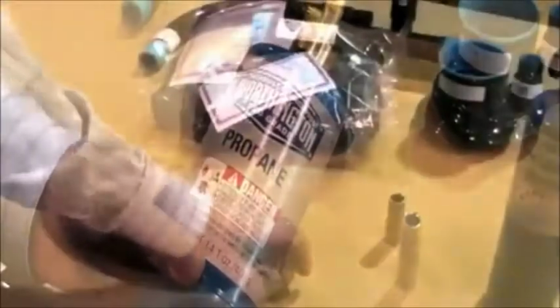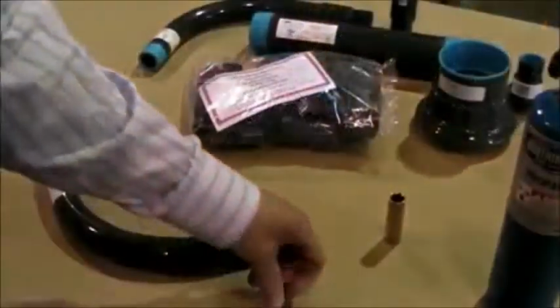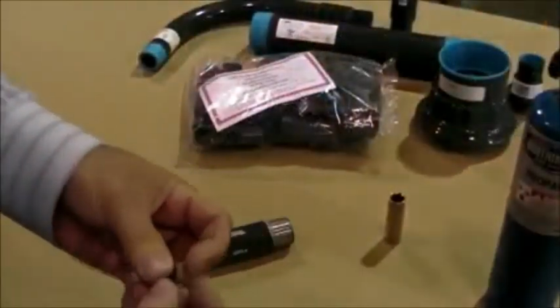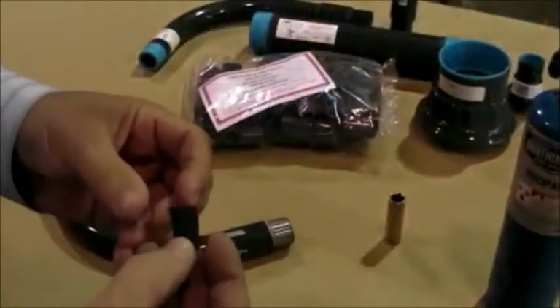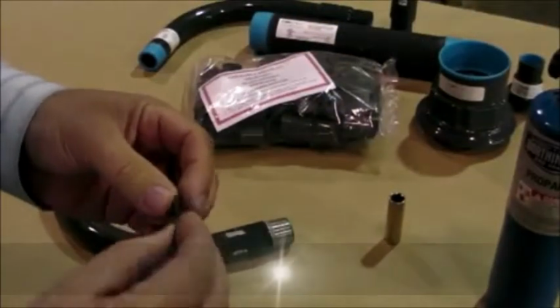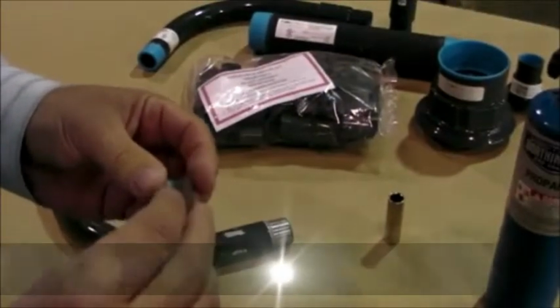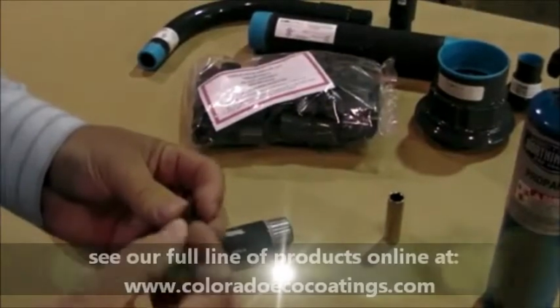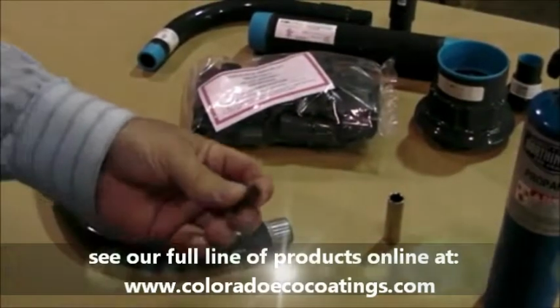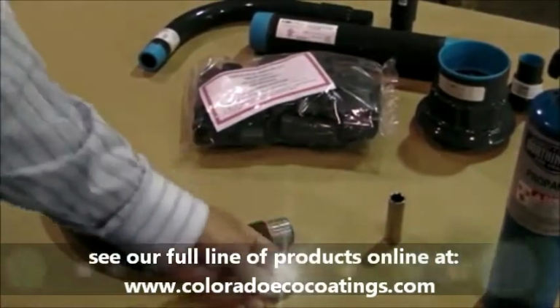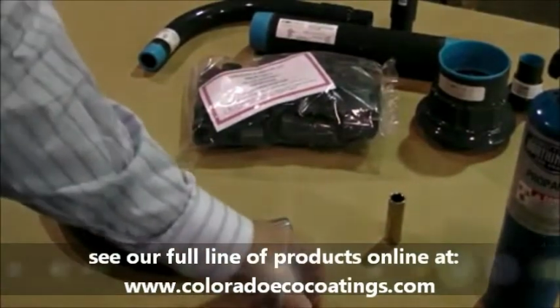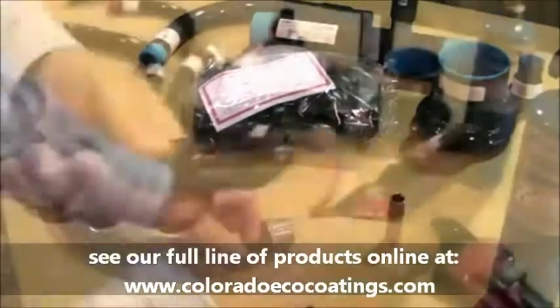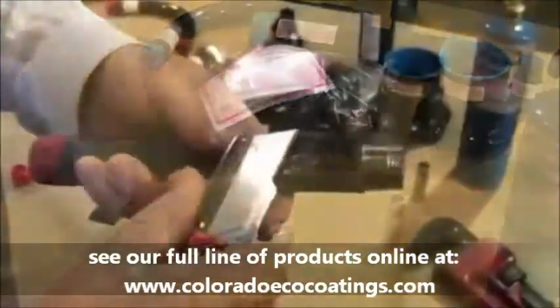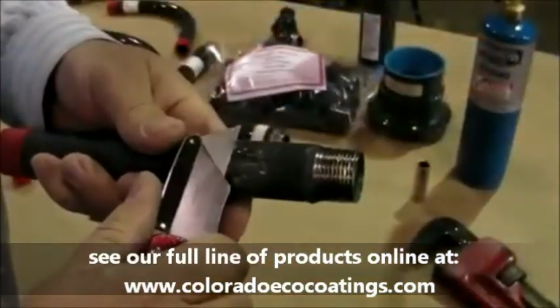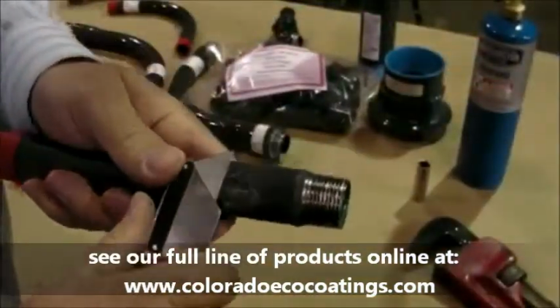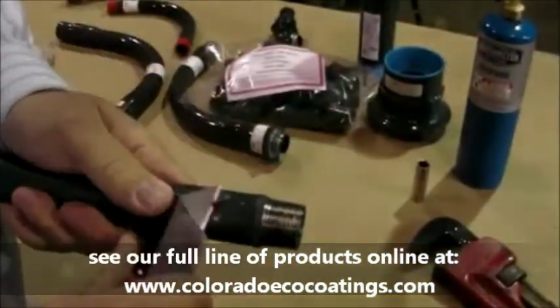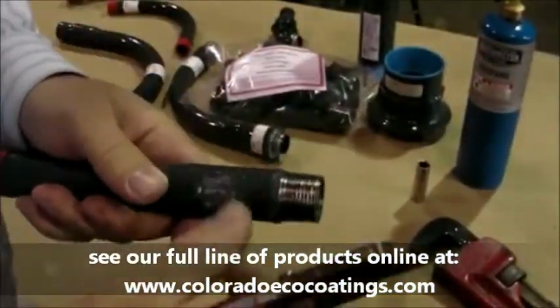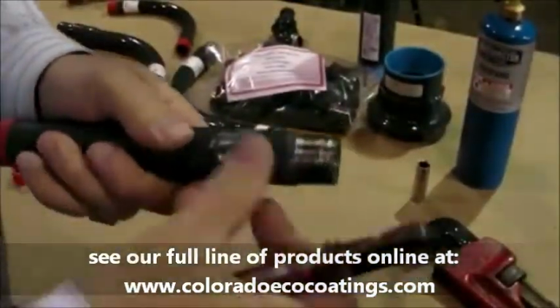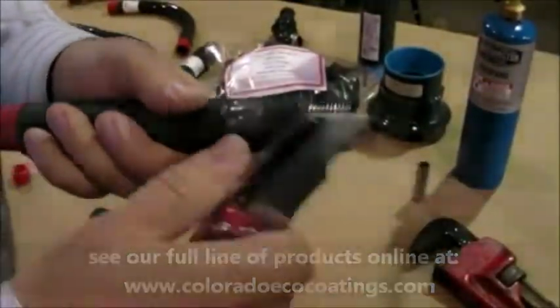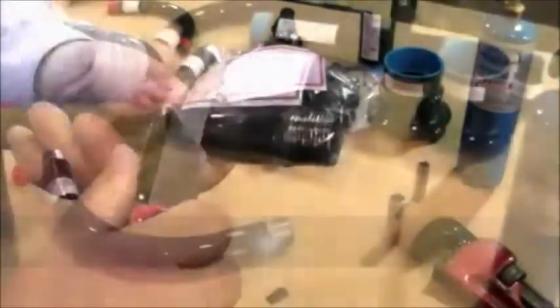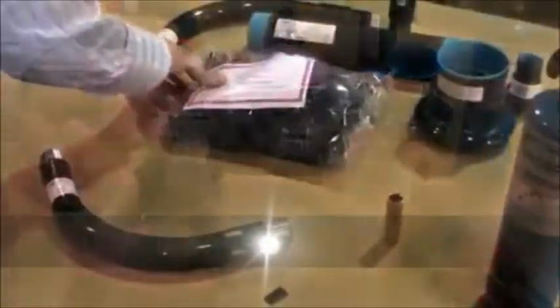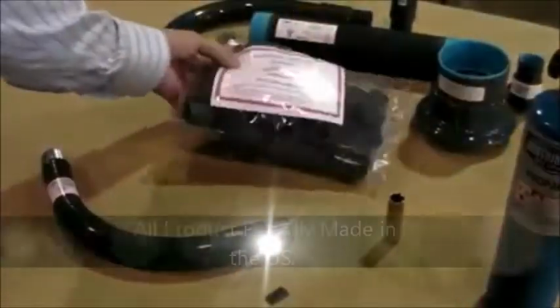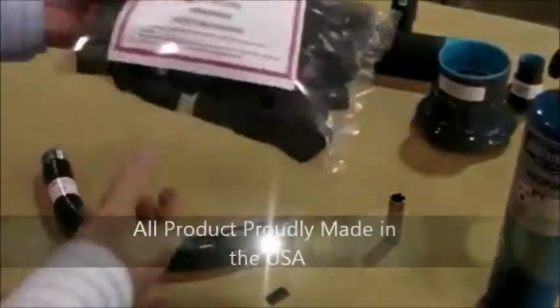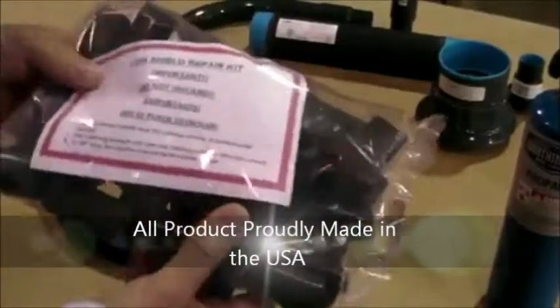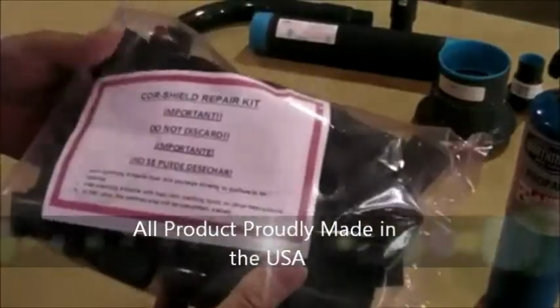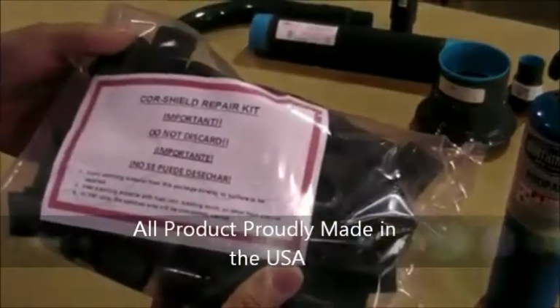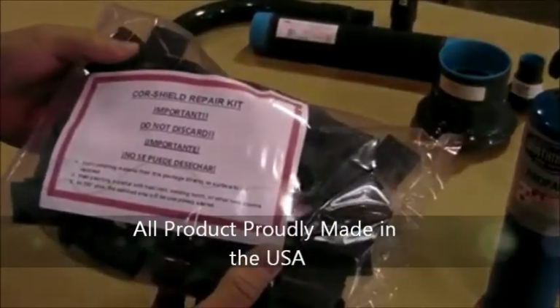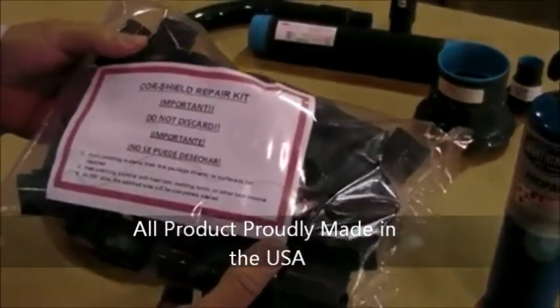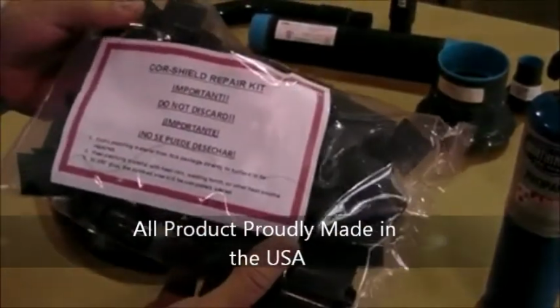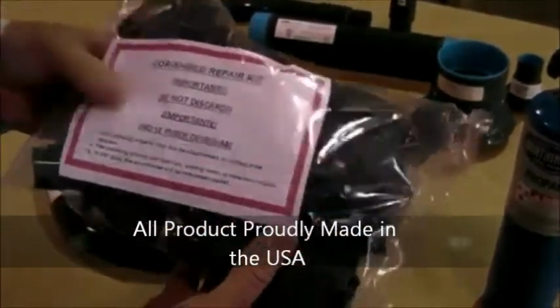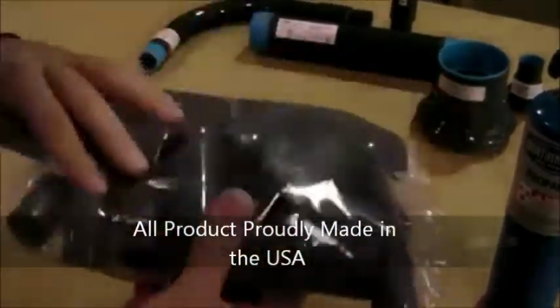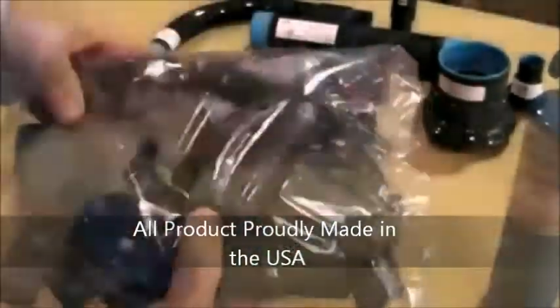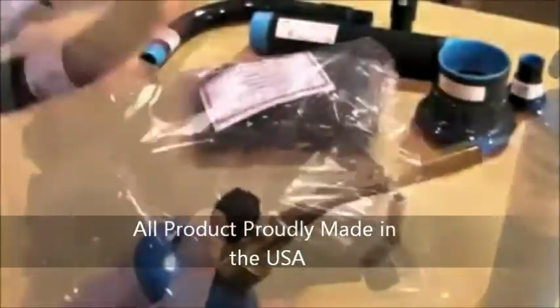To begin, cut a section of material that's the same size as the damaged area and scrape away any excess coating on the conduit. You can cut your replacement patch from your Colorado Eco Coating's Field Repair Kit that ships with every order.